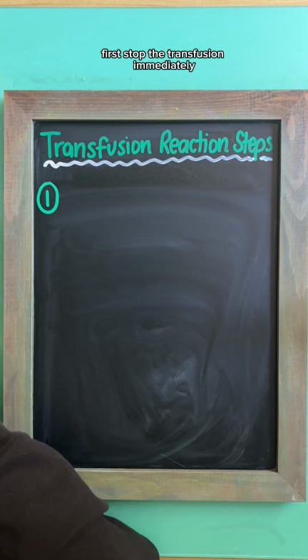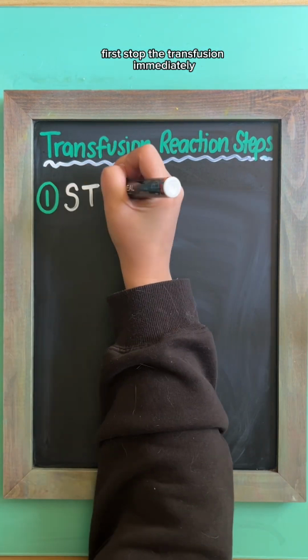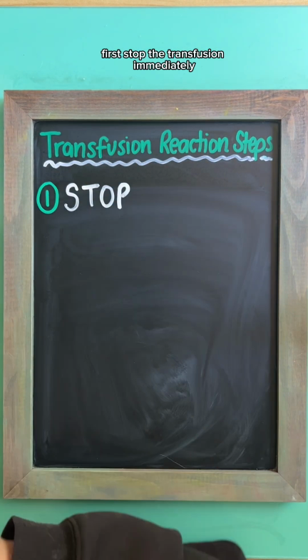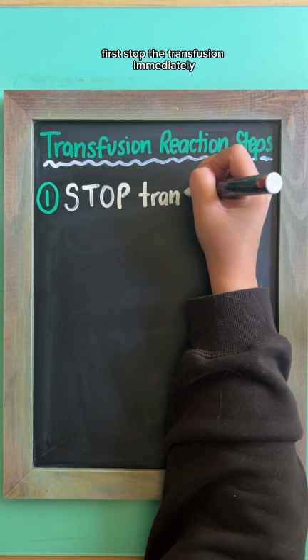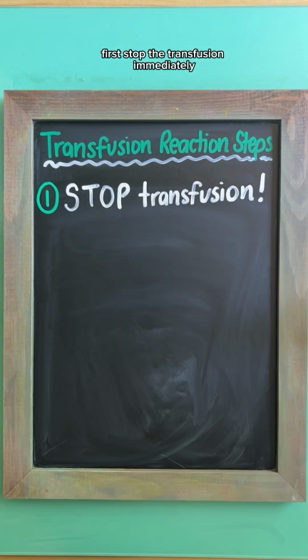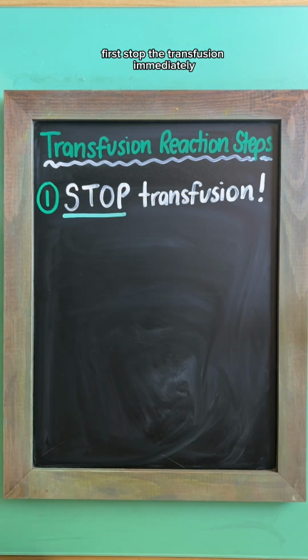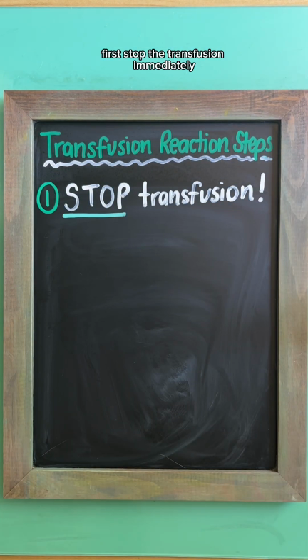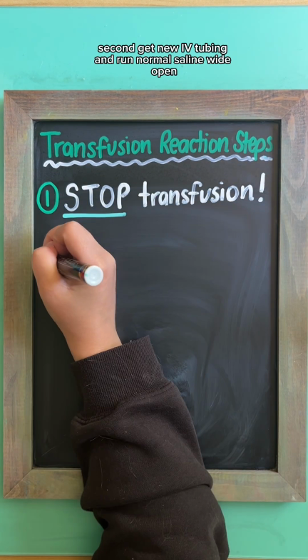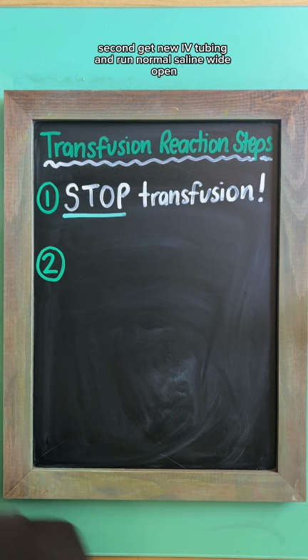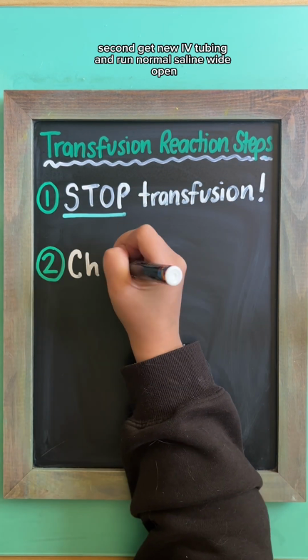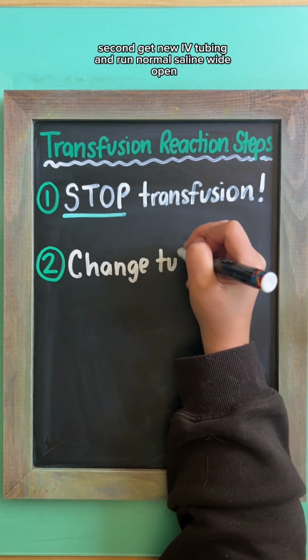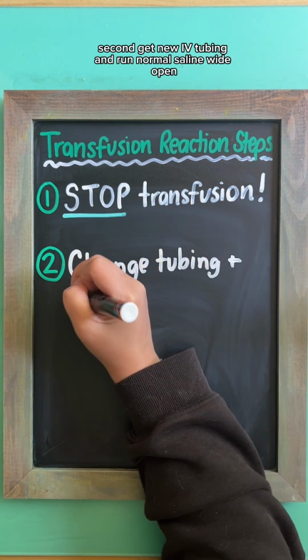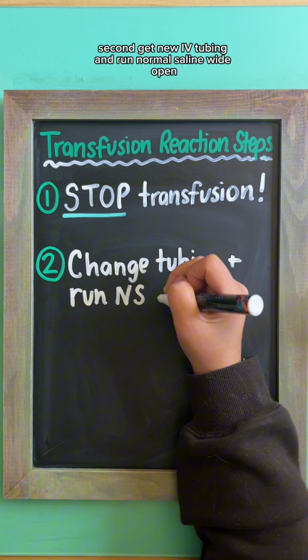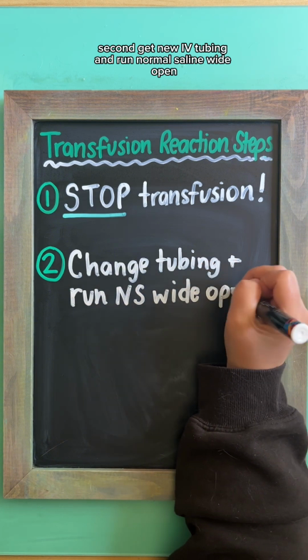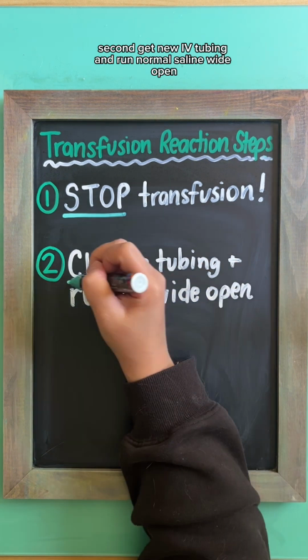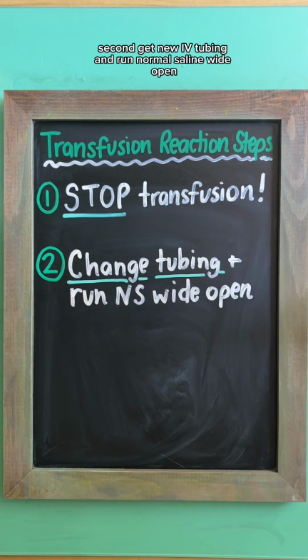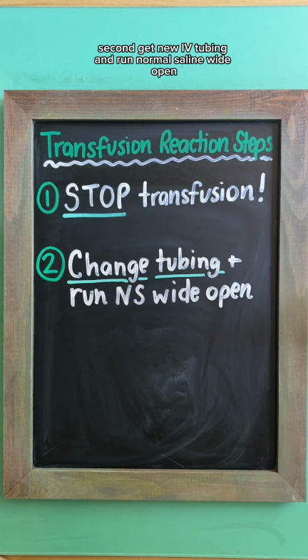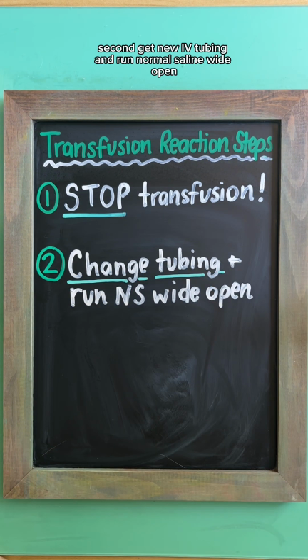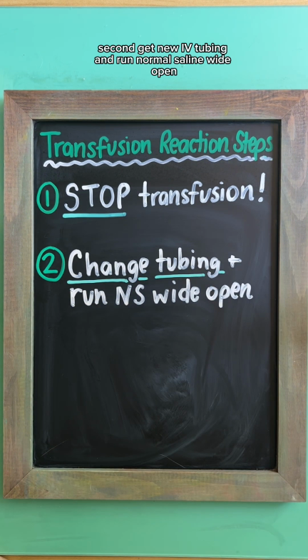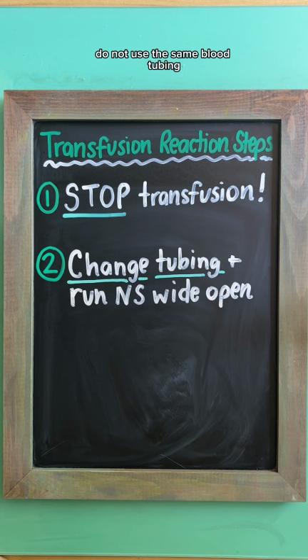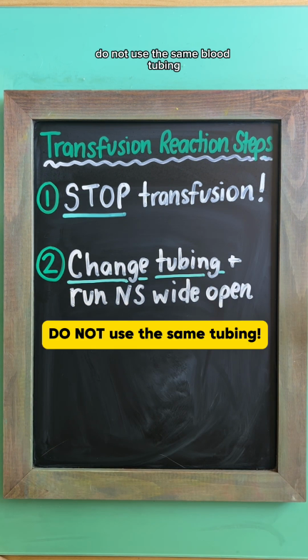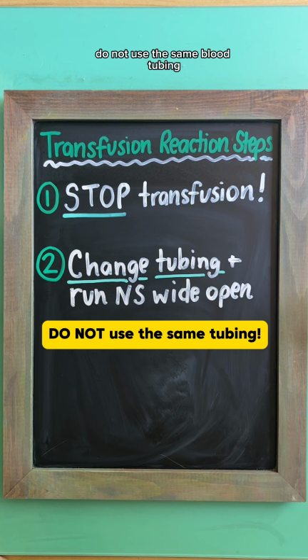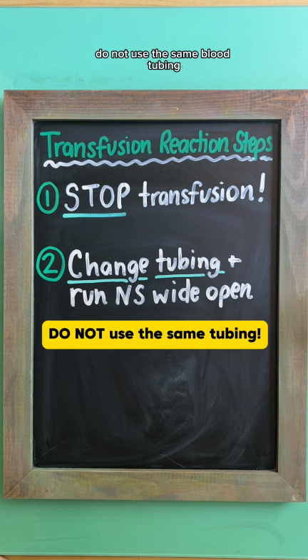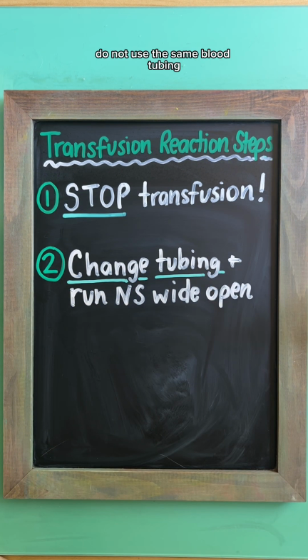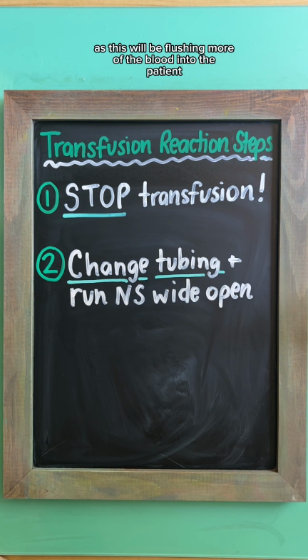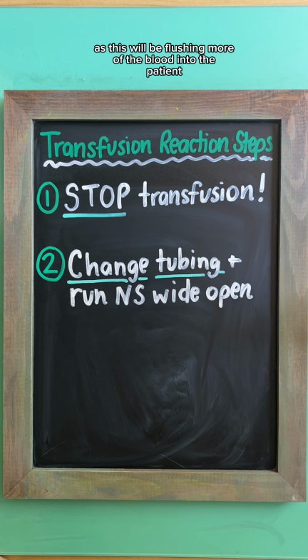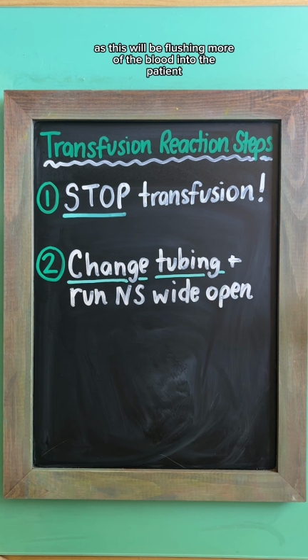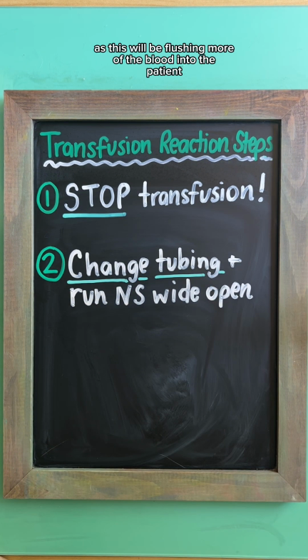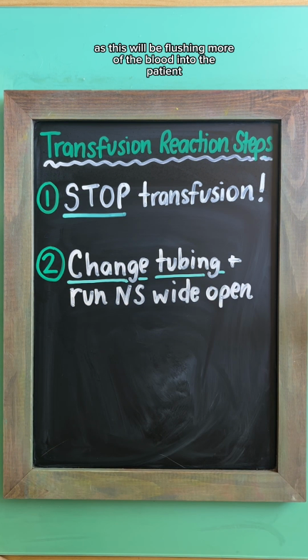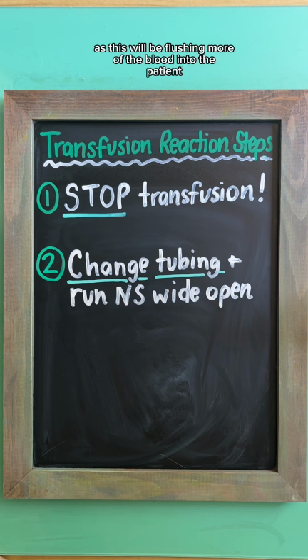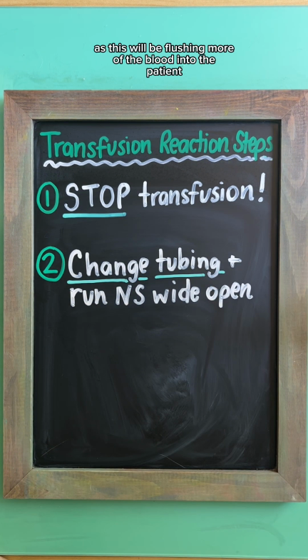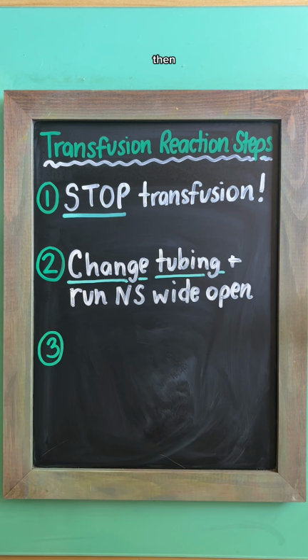first, stop the transfusion immediately. Second, get new IV tubing and run normal saline wide open. Do not use the same blood tubing, as this will be flushing more of the blood into the patient.